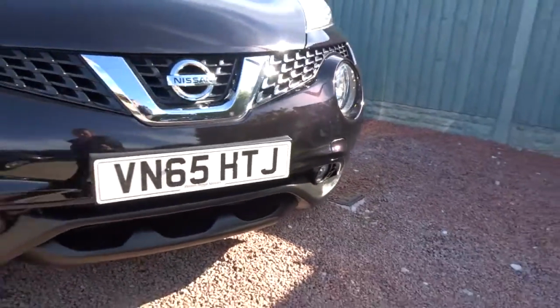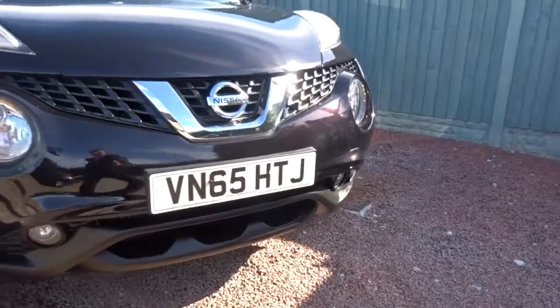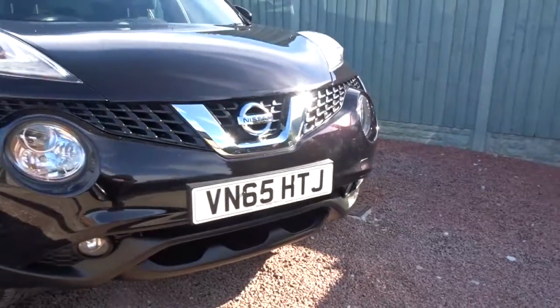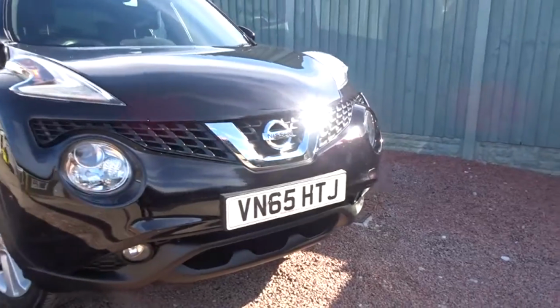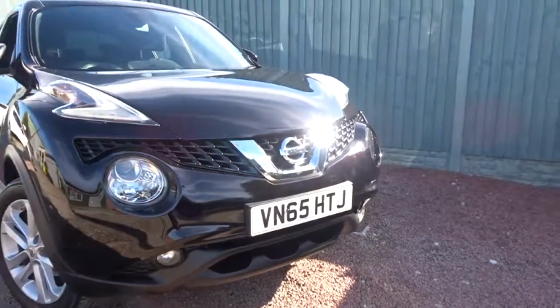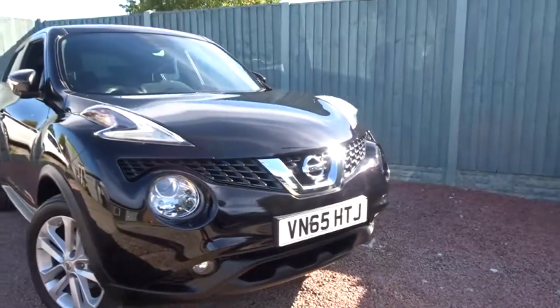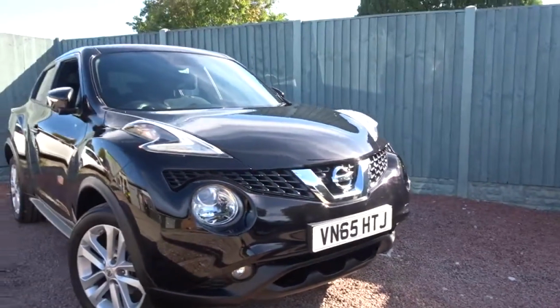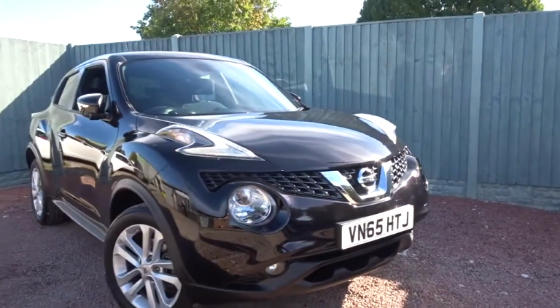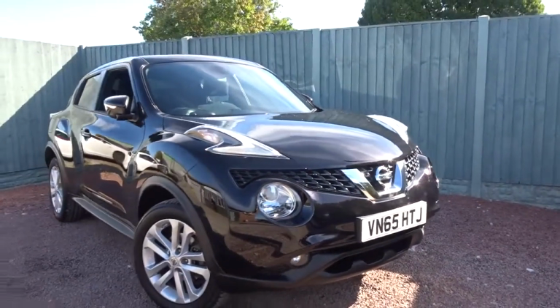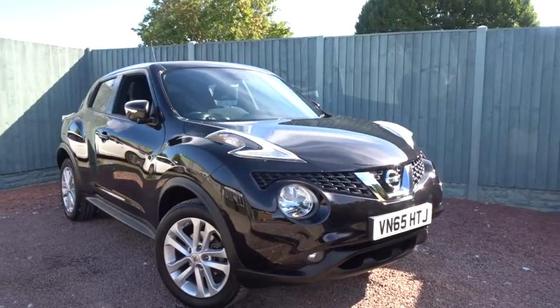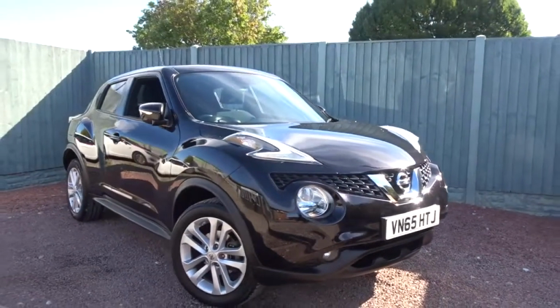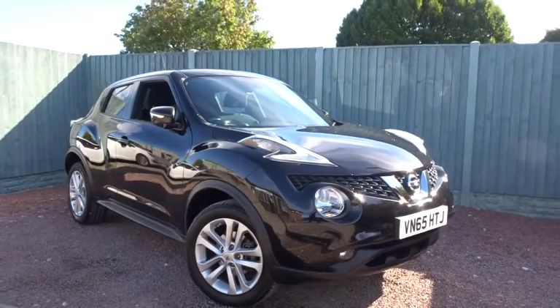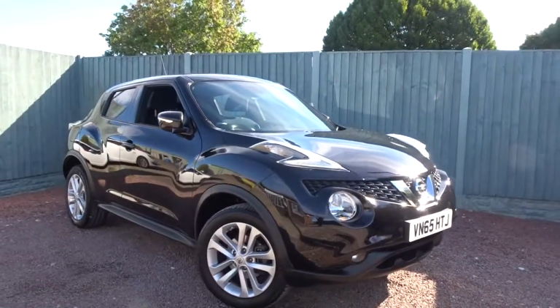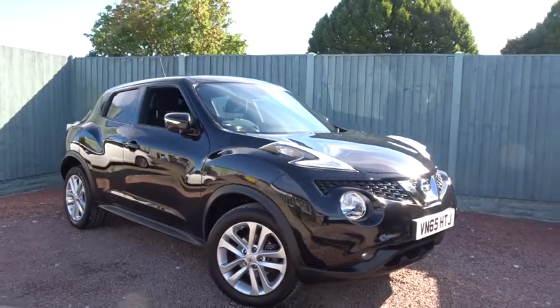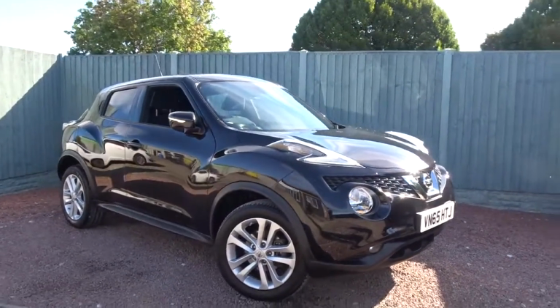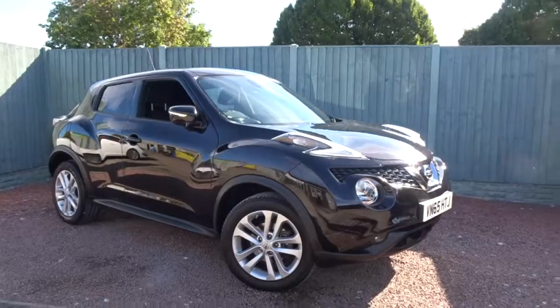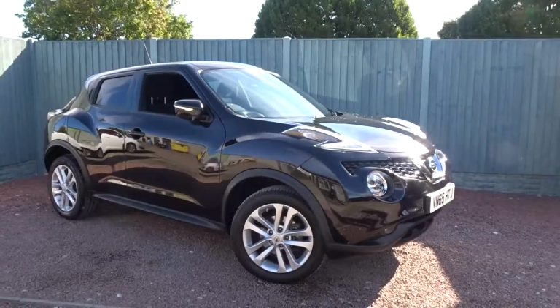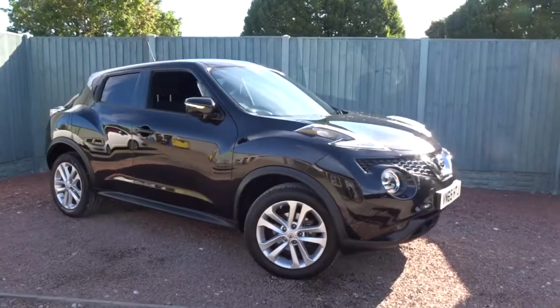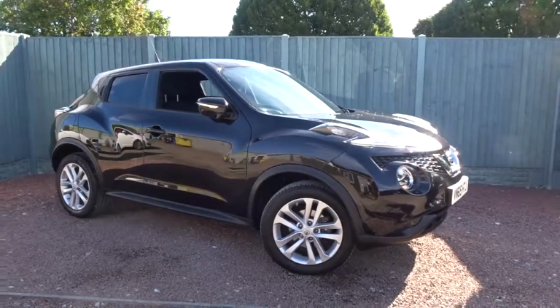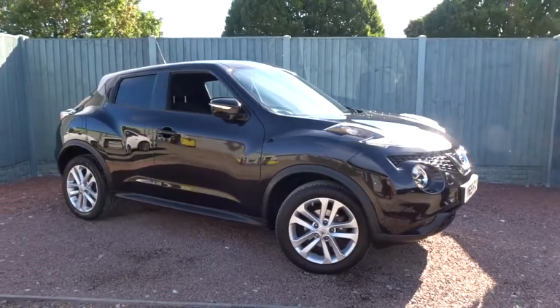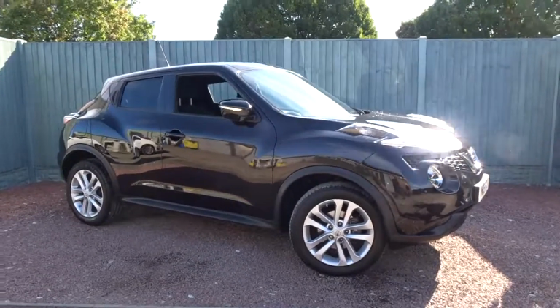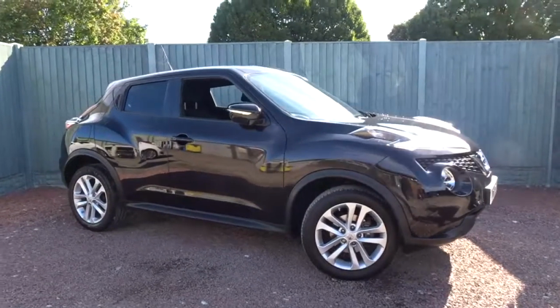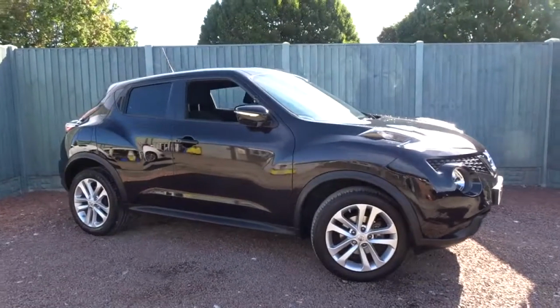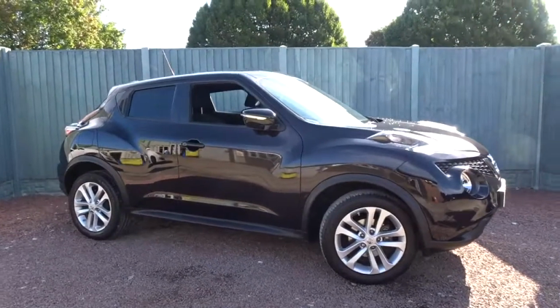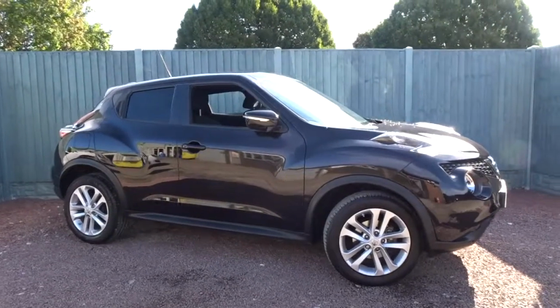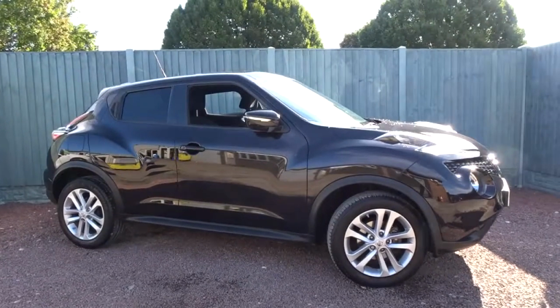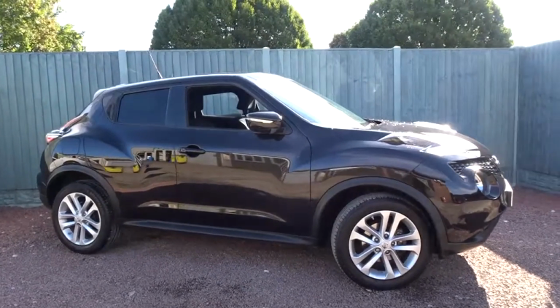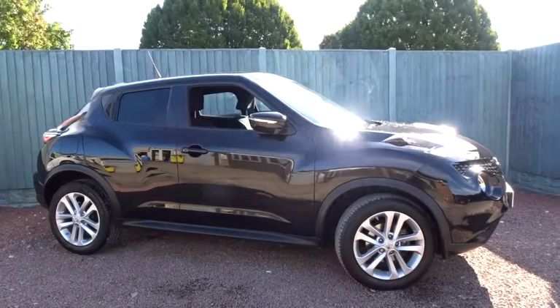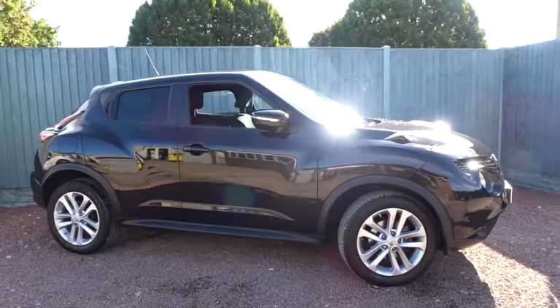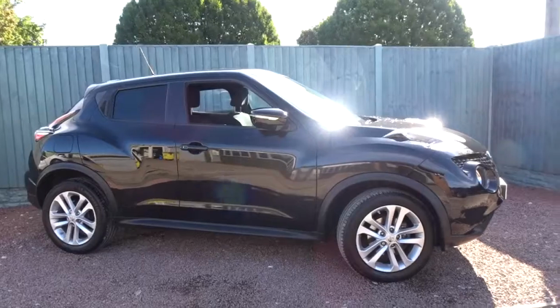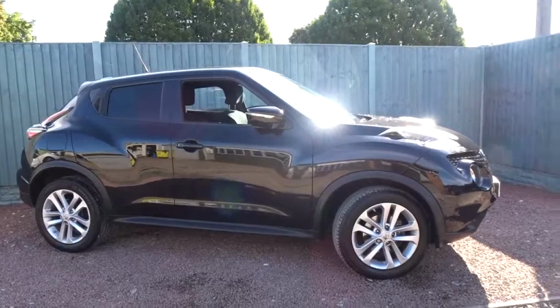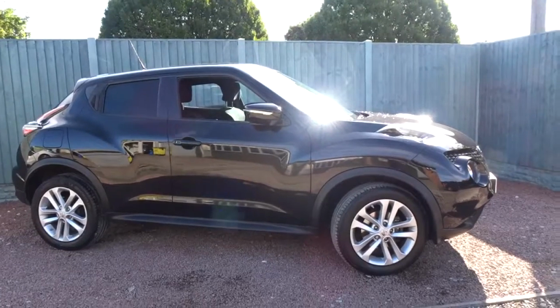The car is available today at Pentagon. It comes with a Nissan network used car warranty. For more information, please contact the sales team — we're more than happy to arrange a test drive at your convenience. Thank you for watching, and hopefully we'll see you soon at Pentagon.